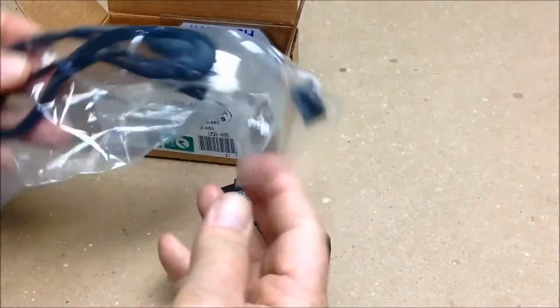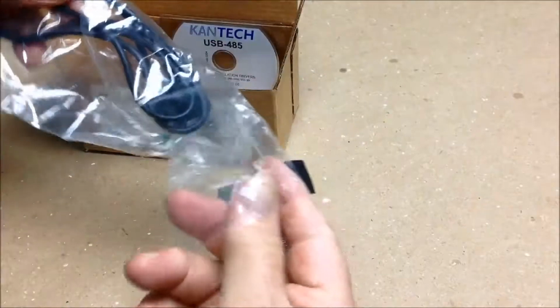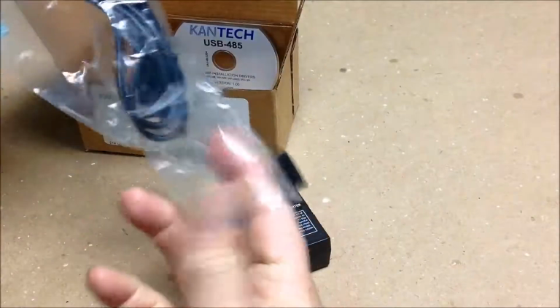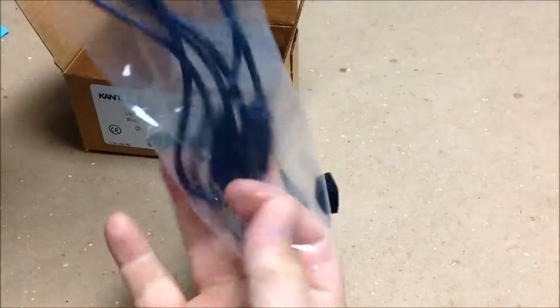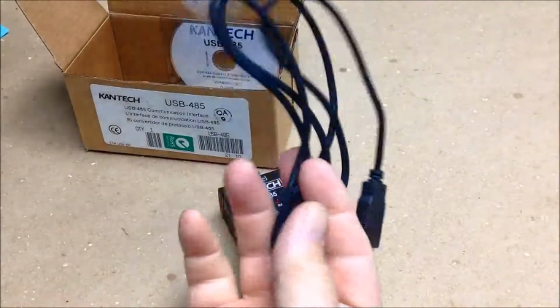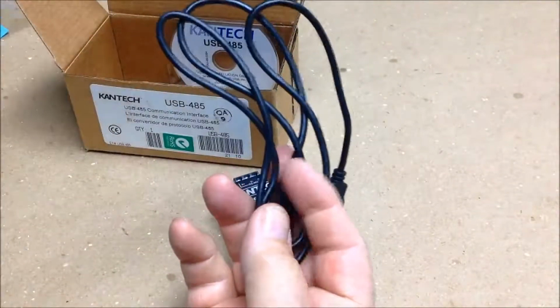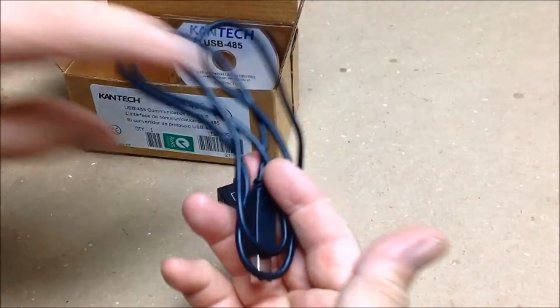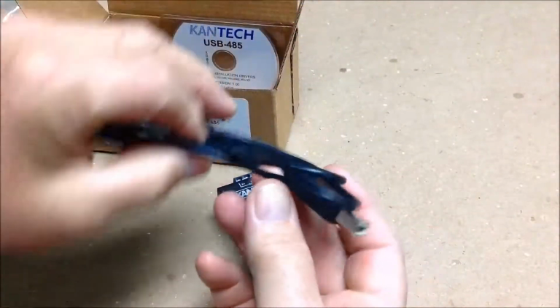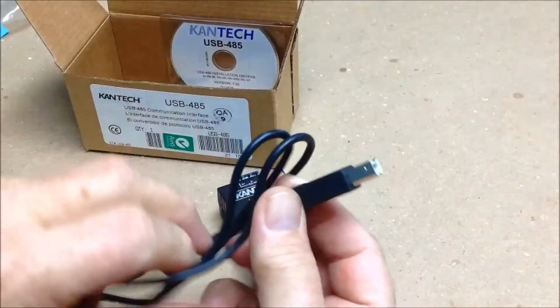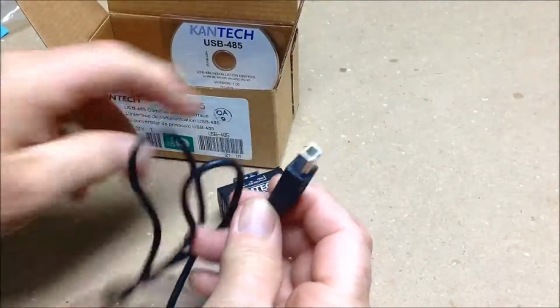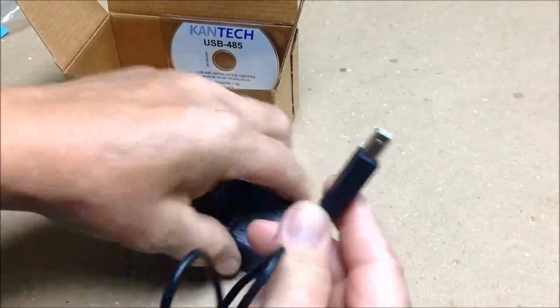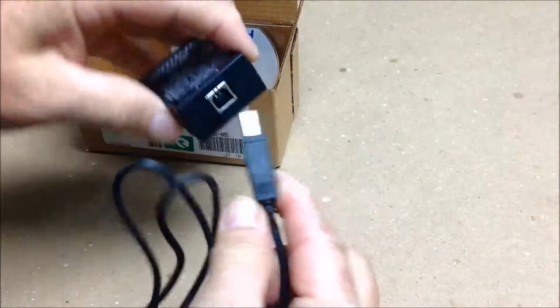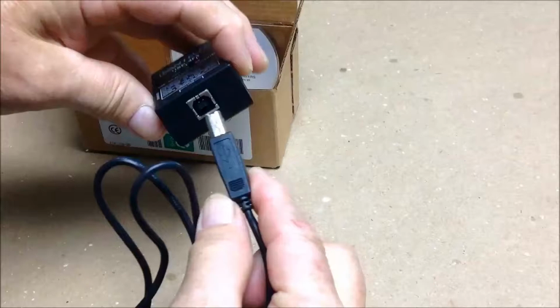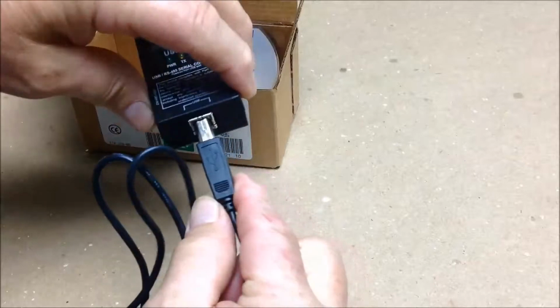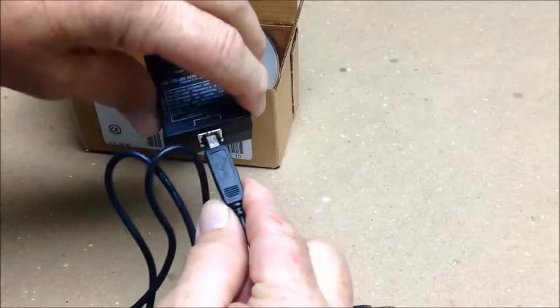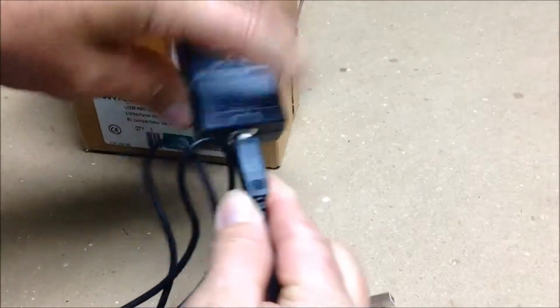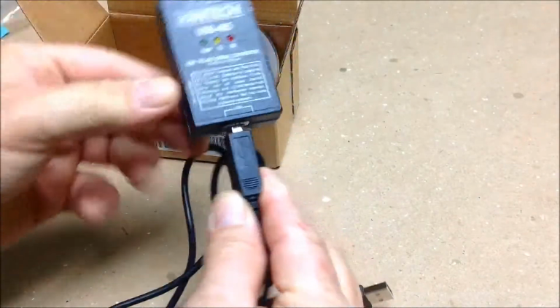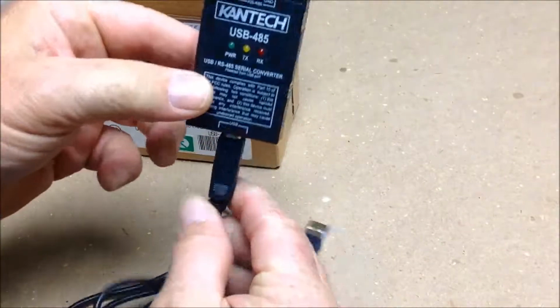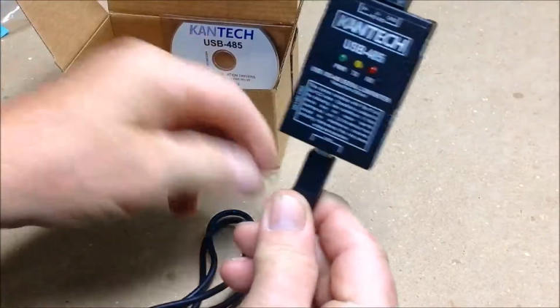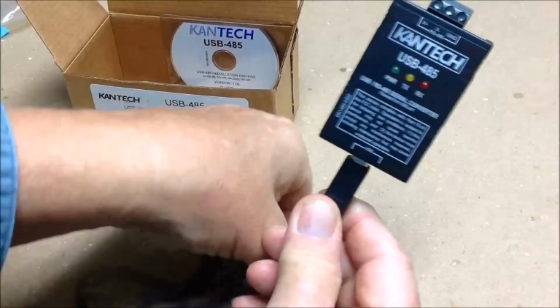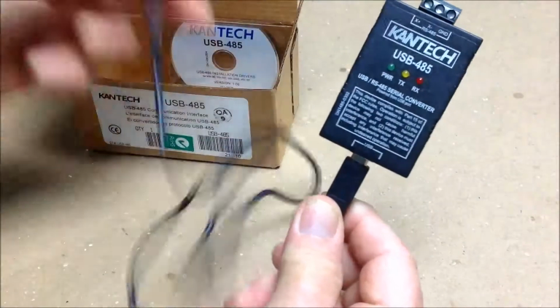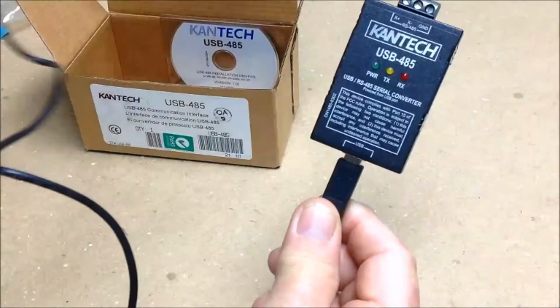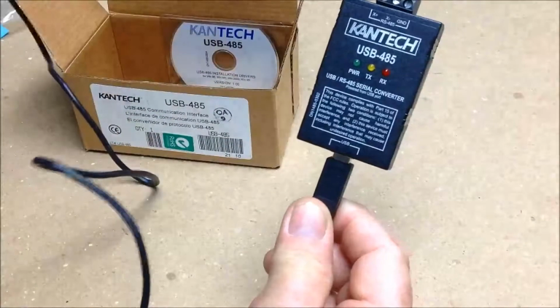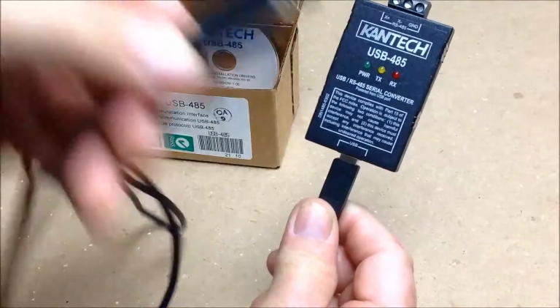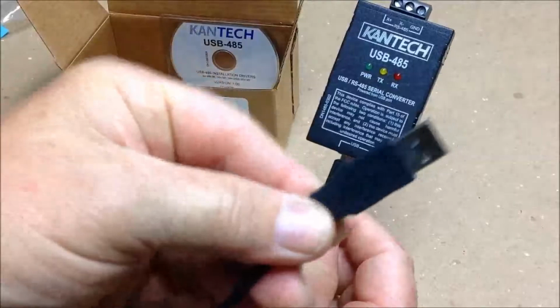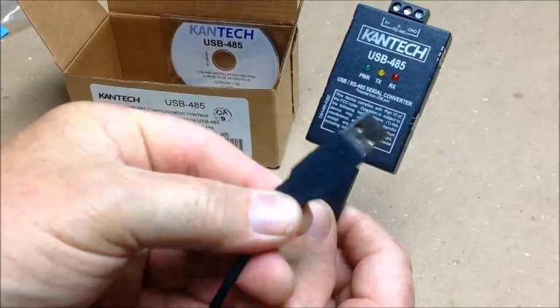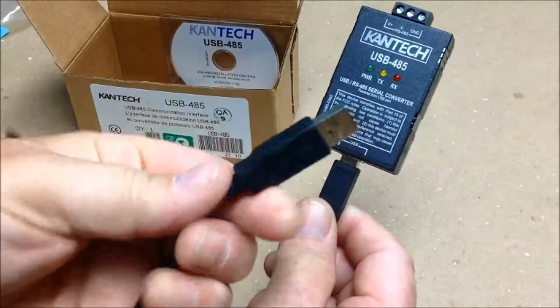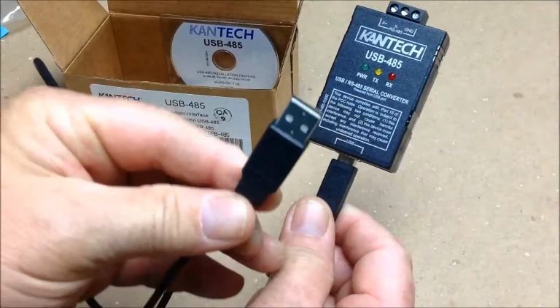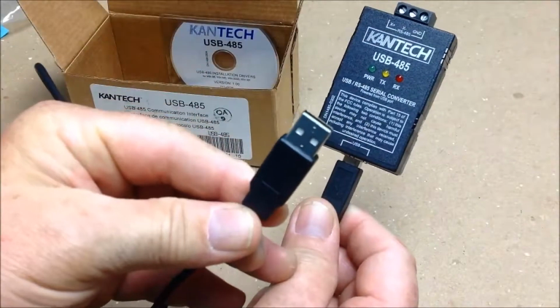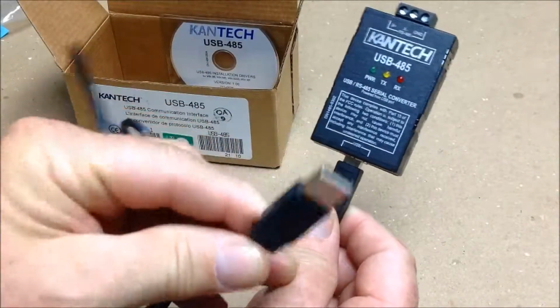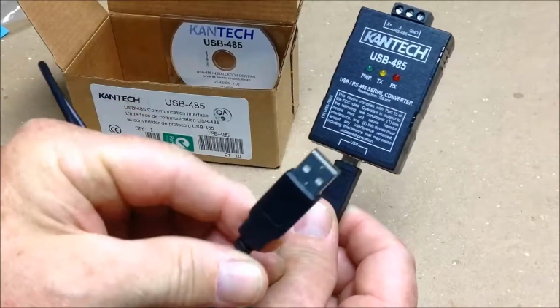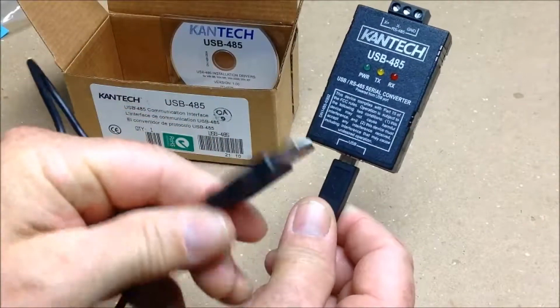There's the cabling. As you'll notice, it's got the special connector — that goes here. And this would be the USB end to plug into the computer.